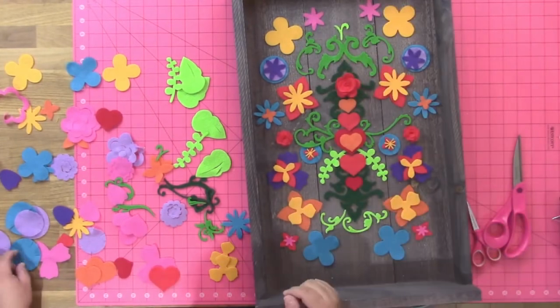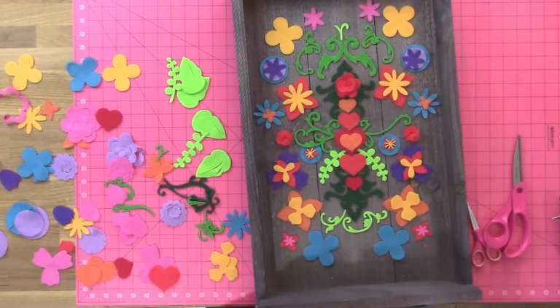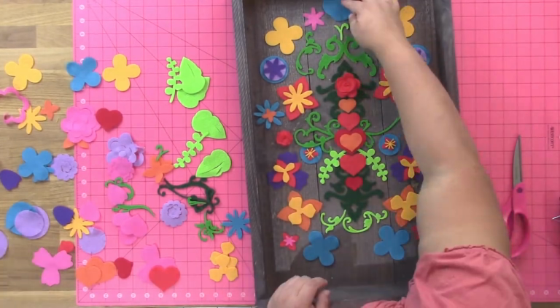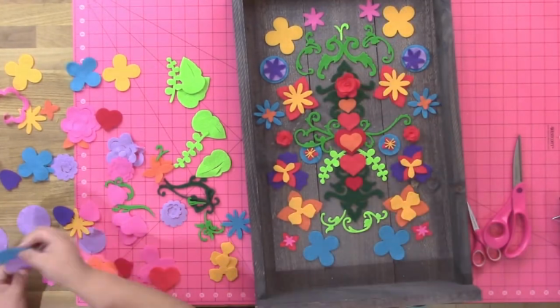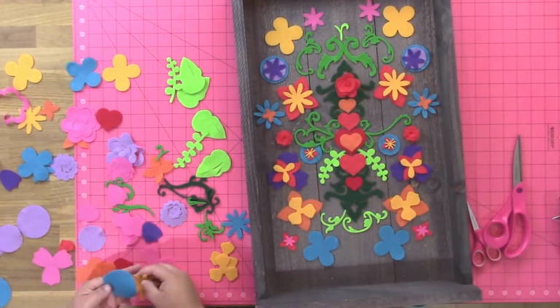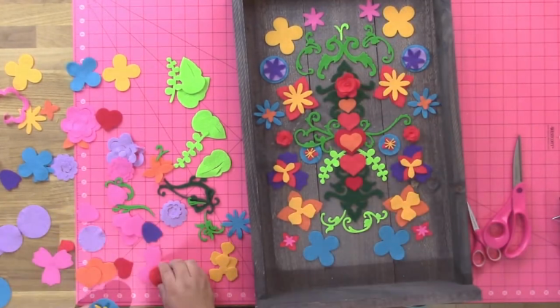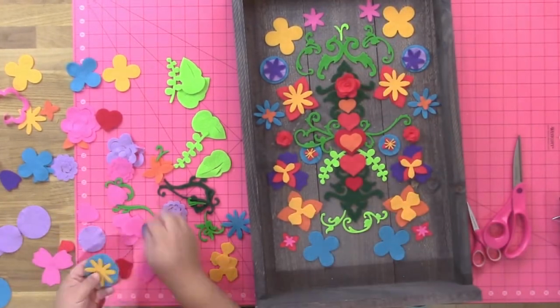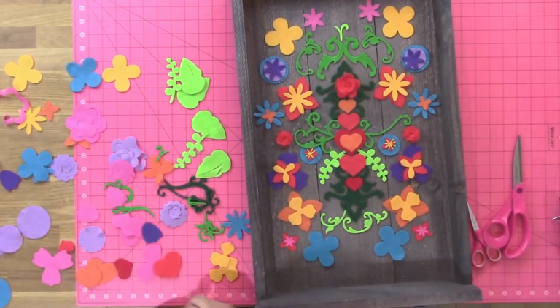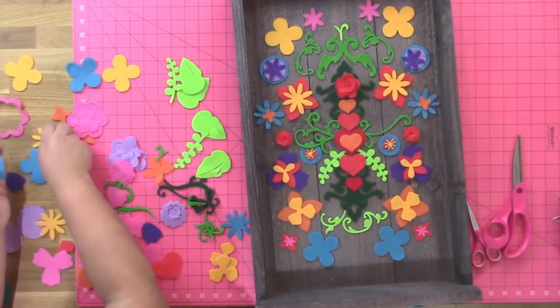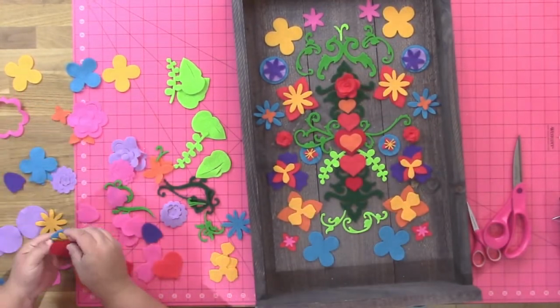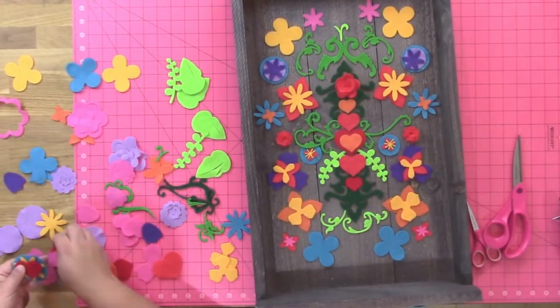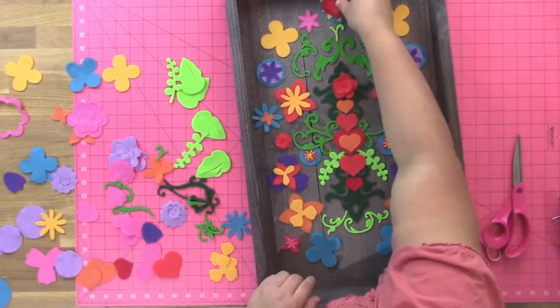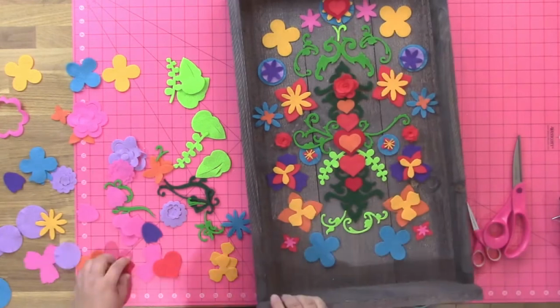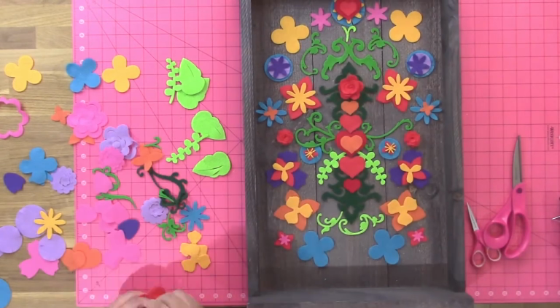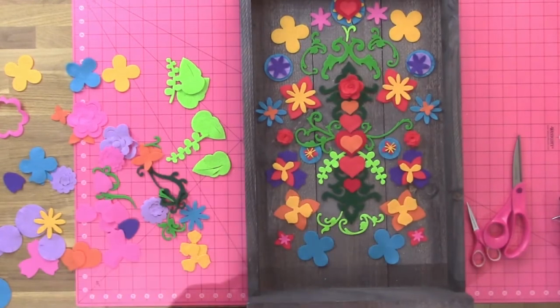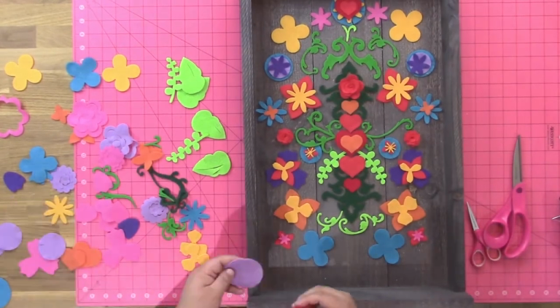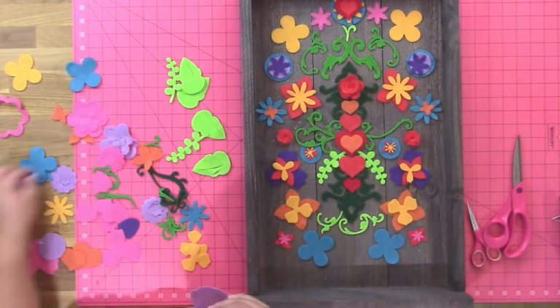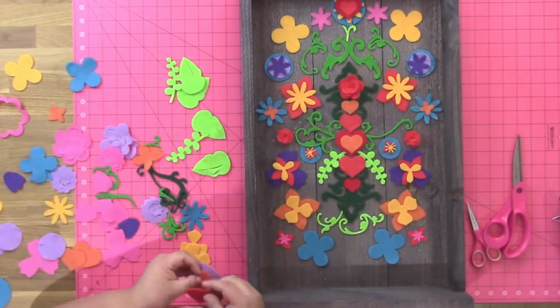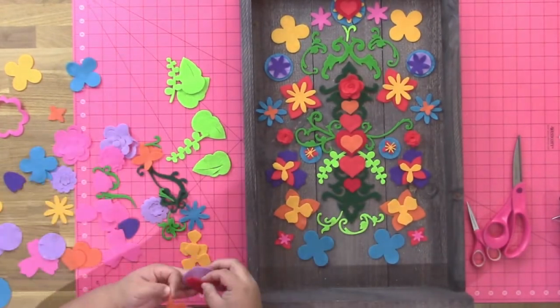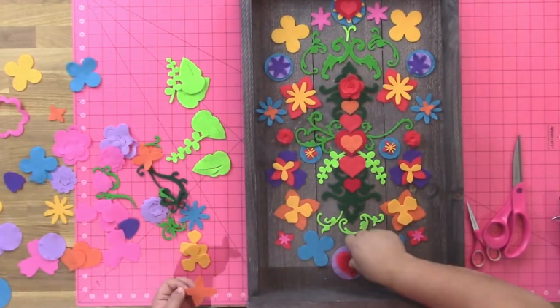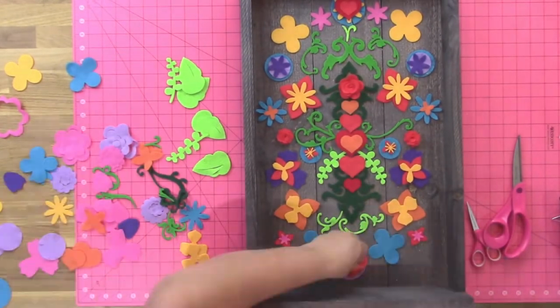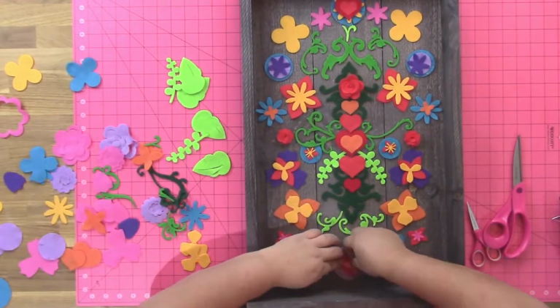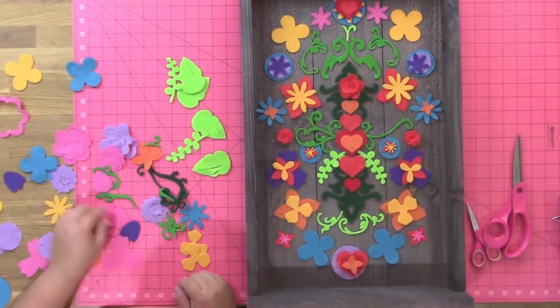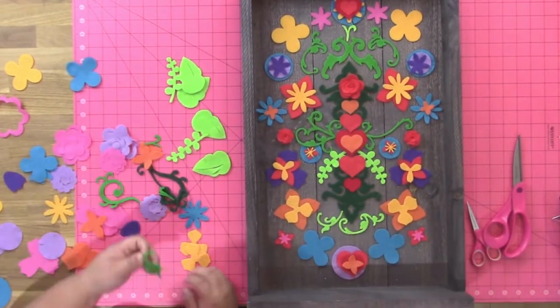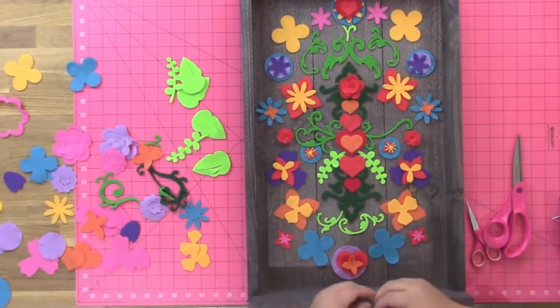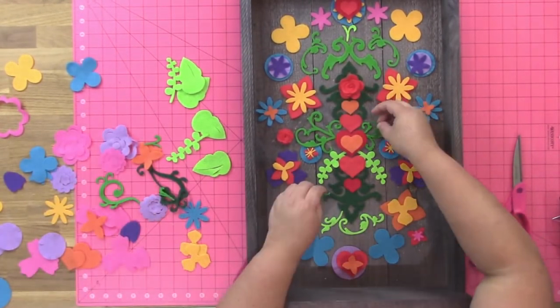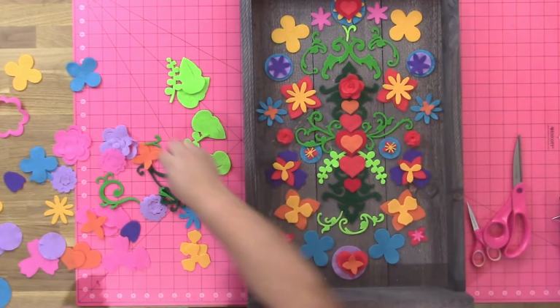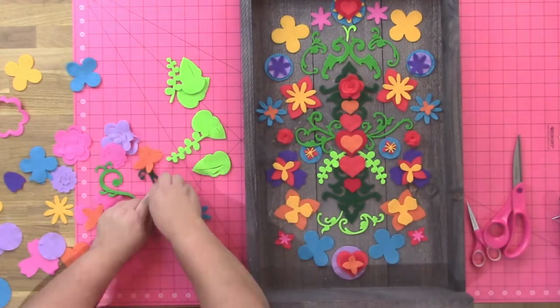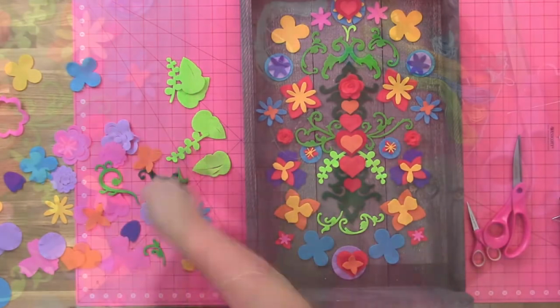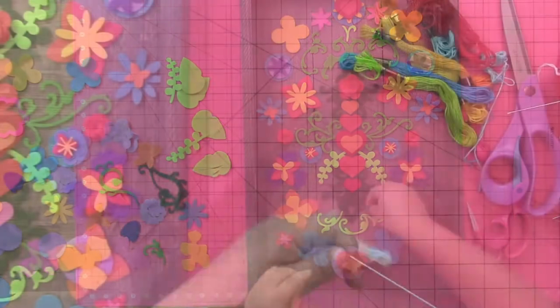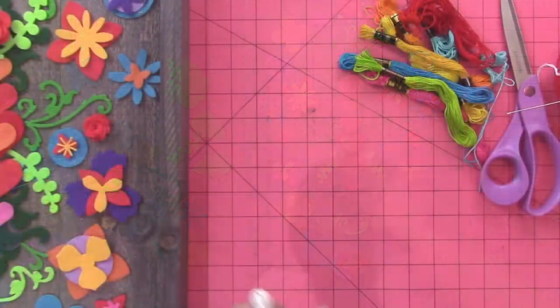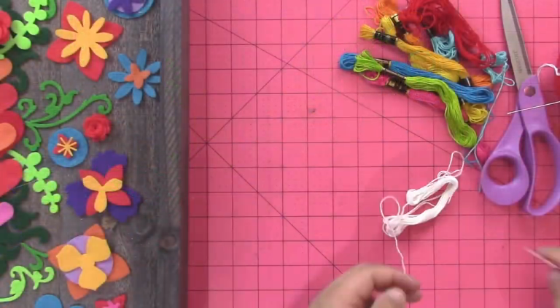So I layered all my flowers on here using bright colors. You could use pastels if you want to have a more subtle effect, or you could put this in a baby's room with pastels, or you could go with the bright colors like I have here.